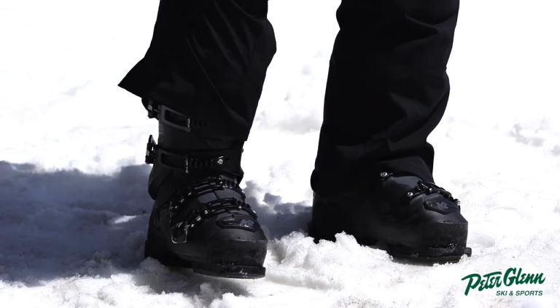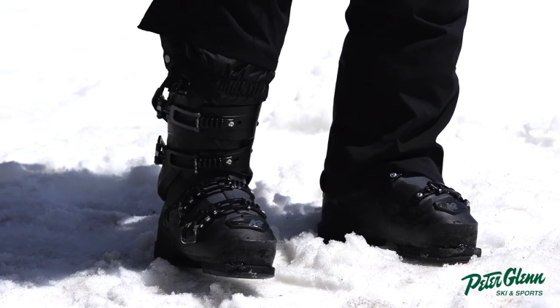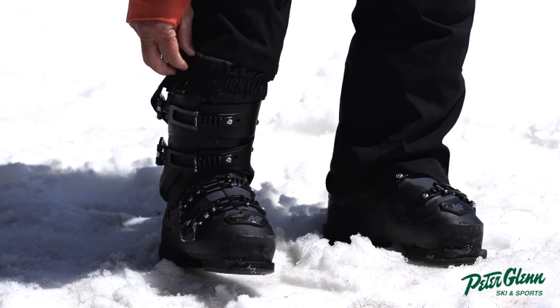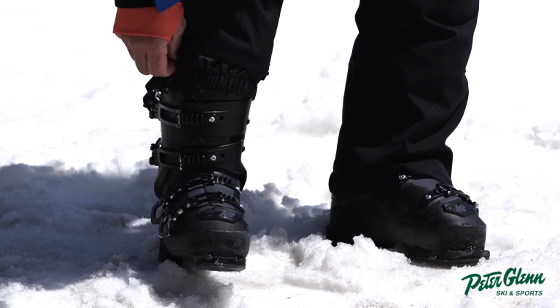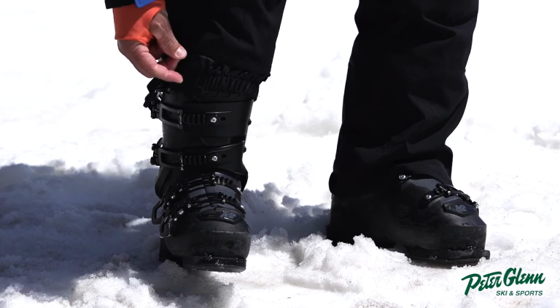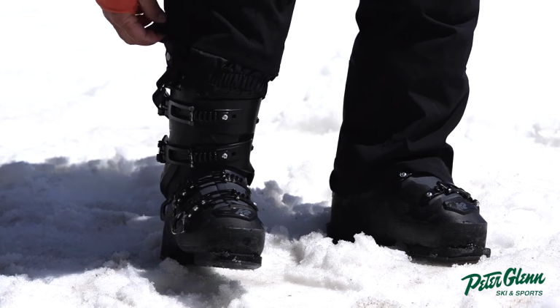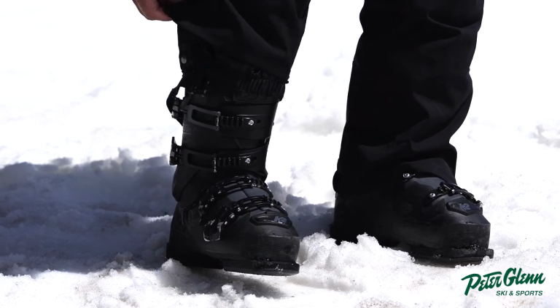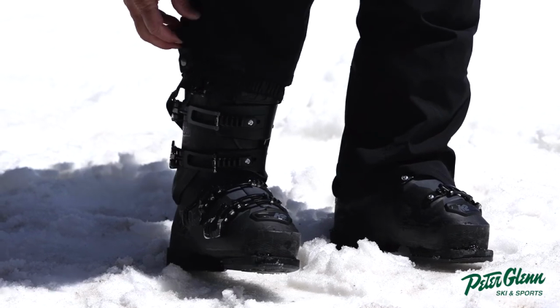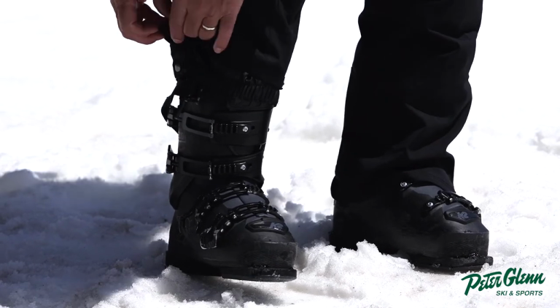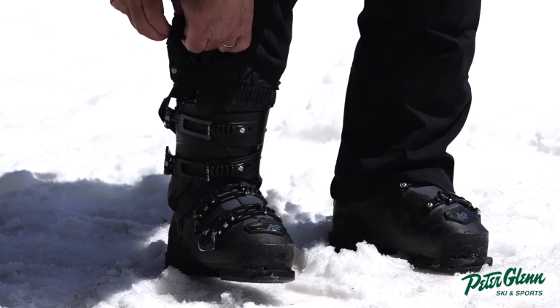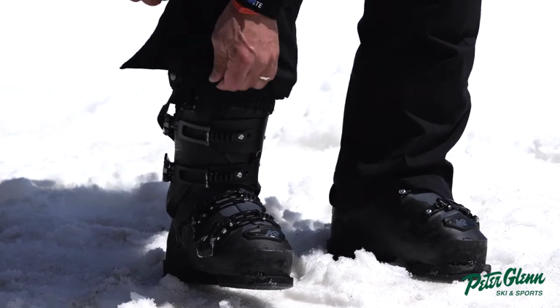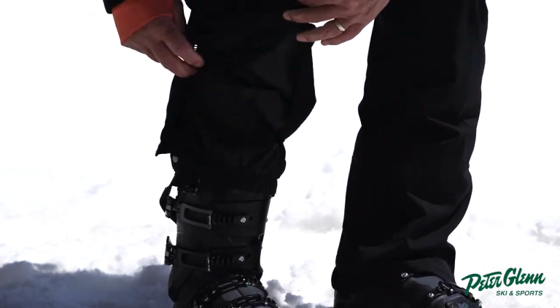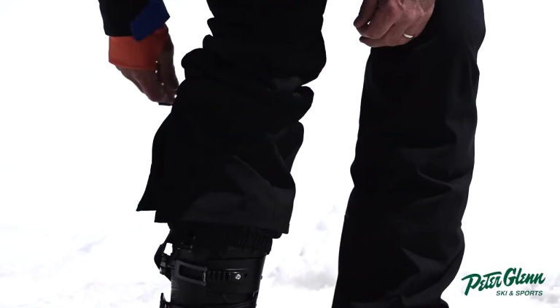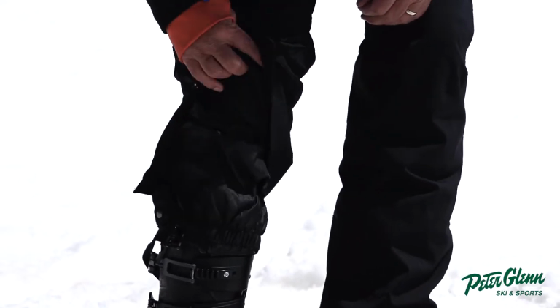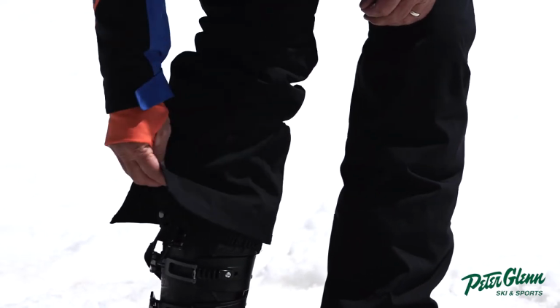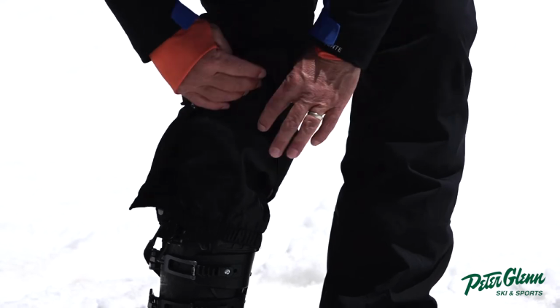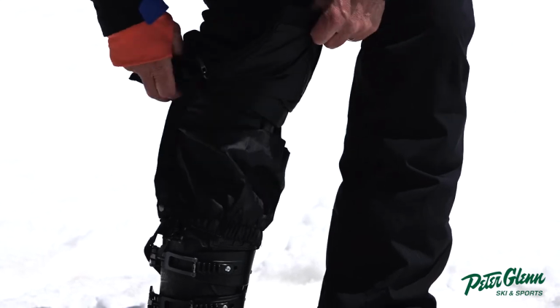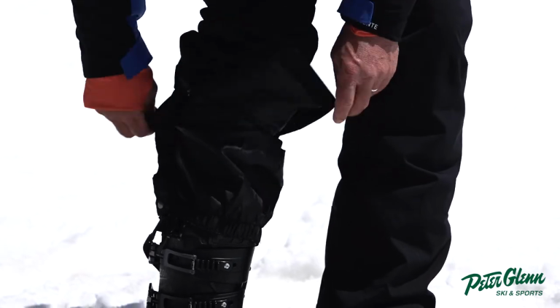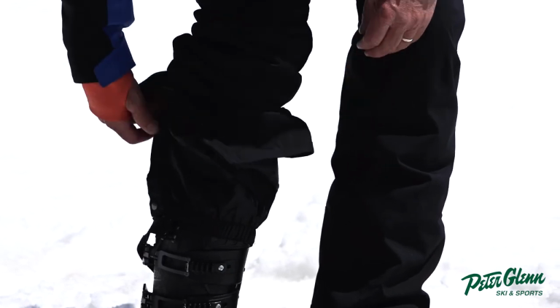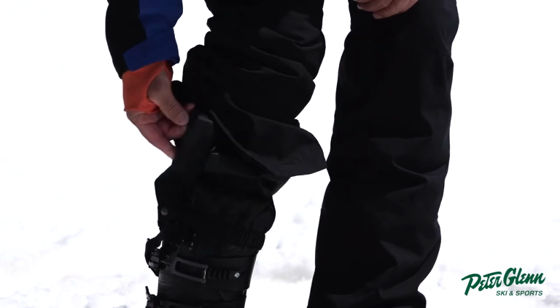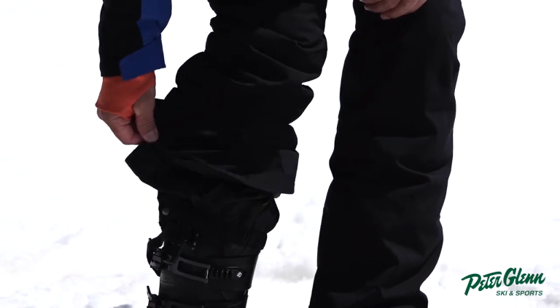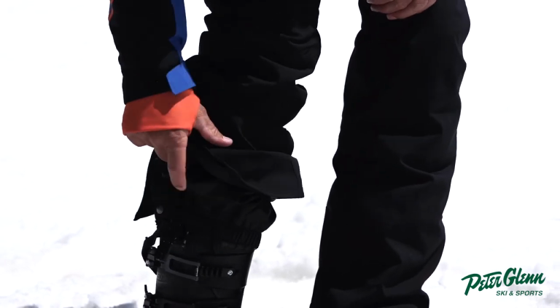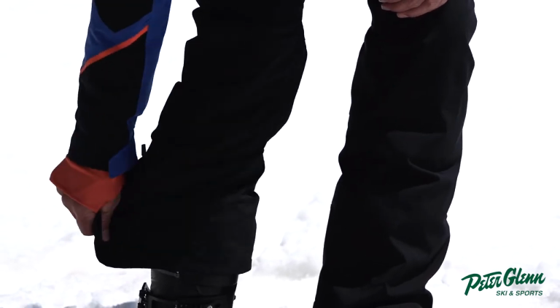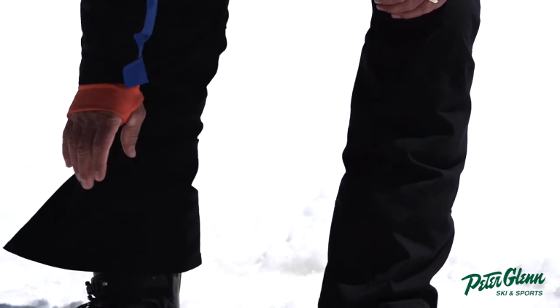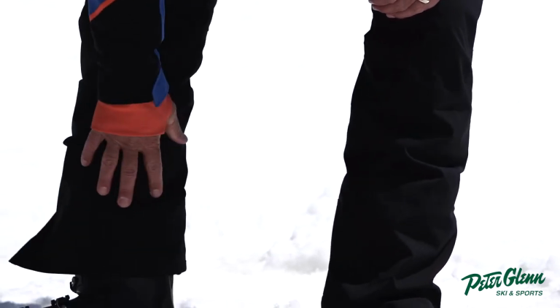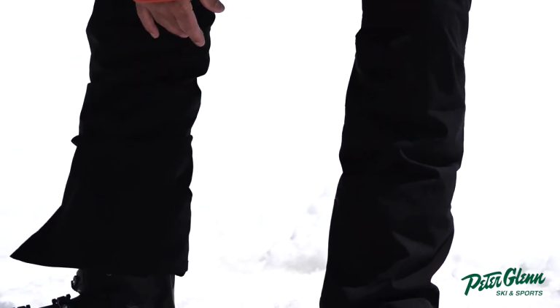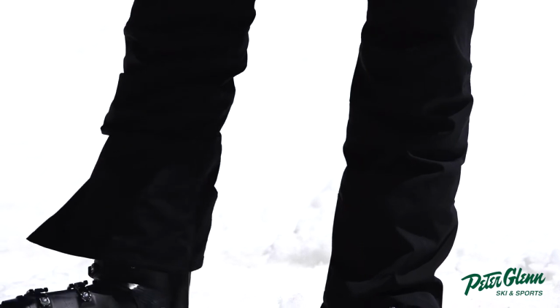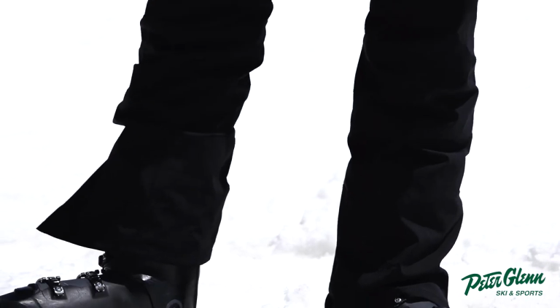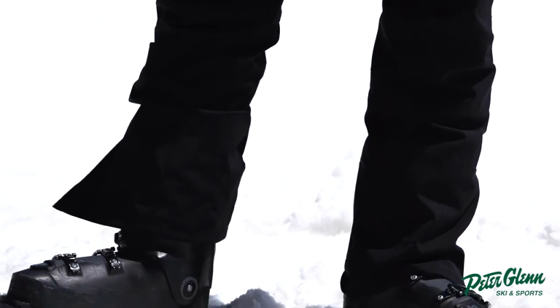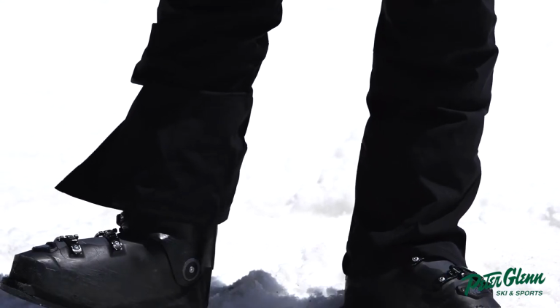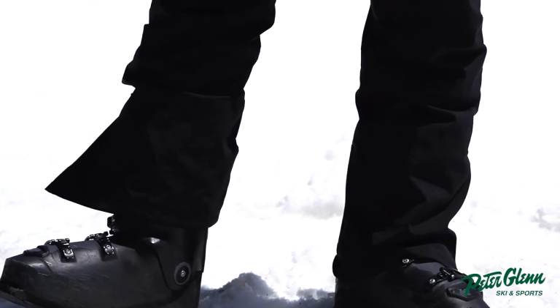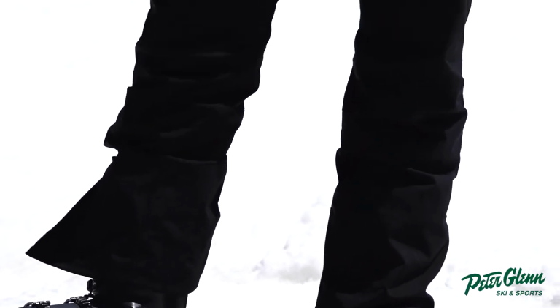Down here it's got all the bells and whistles. It's got the gator, and a nice little zip in case you need more room to get to your gator. This is snapped and velcroed — all trick stuff. It's also got a scuff guard.